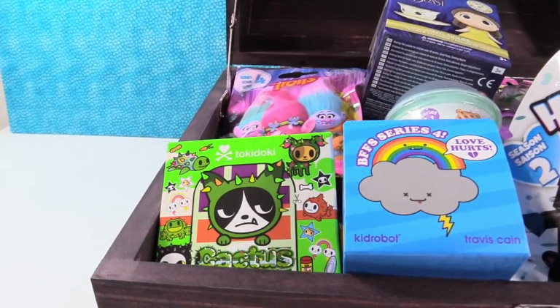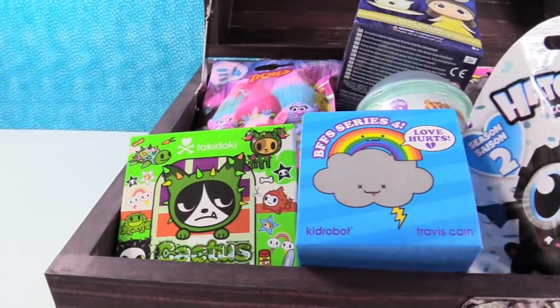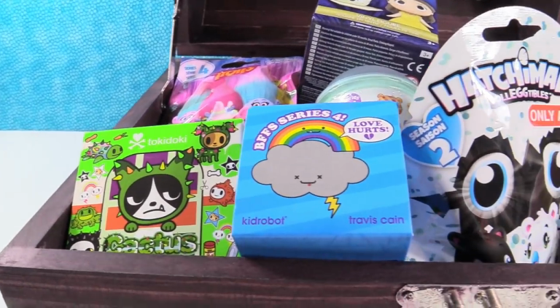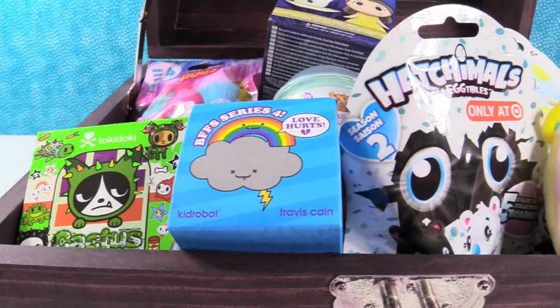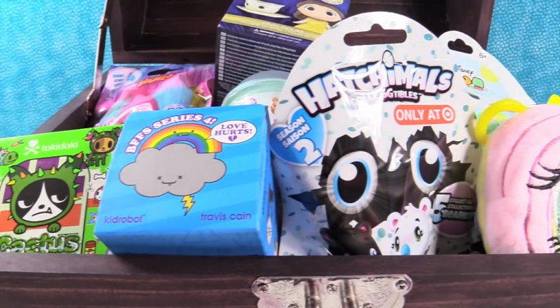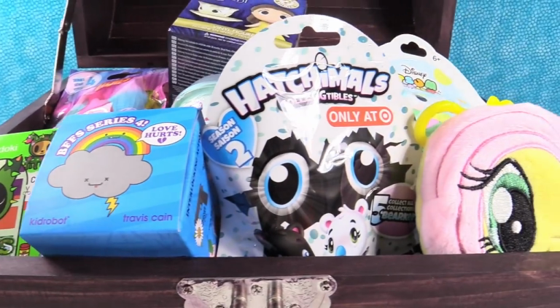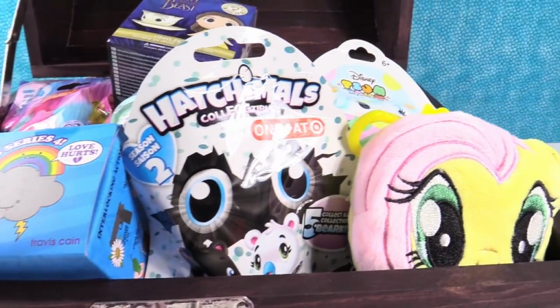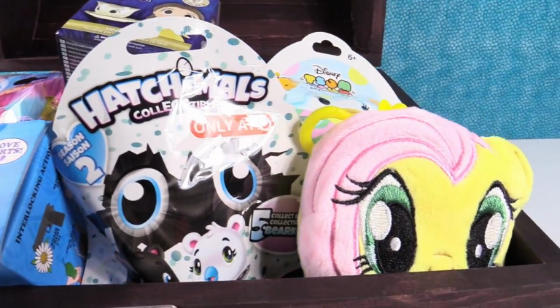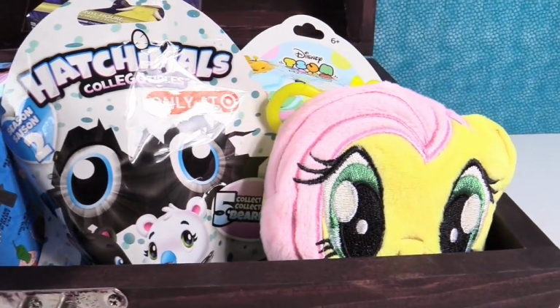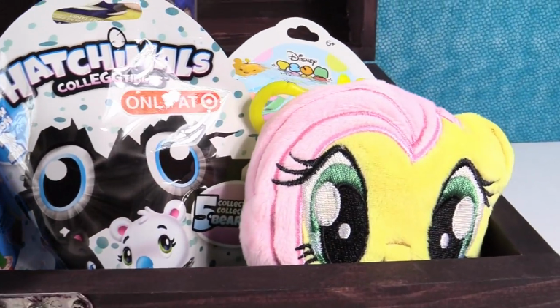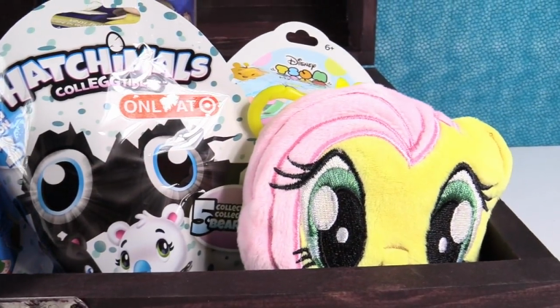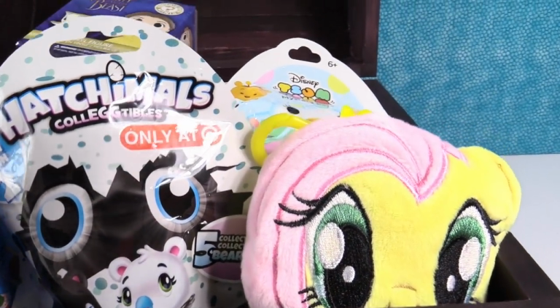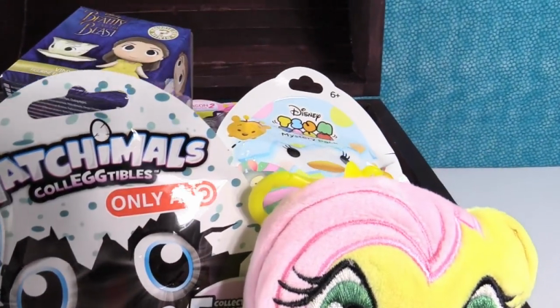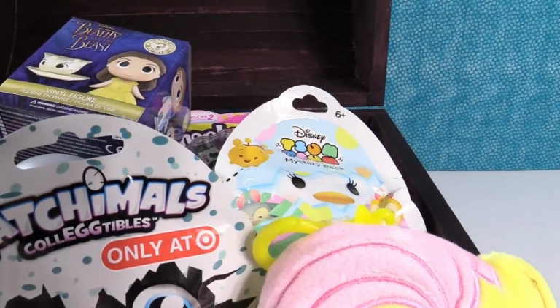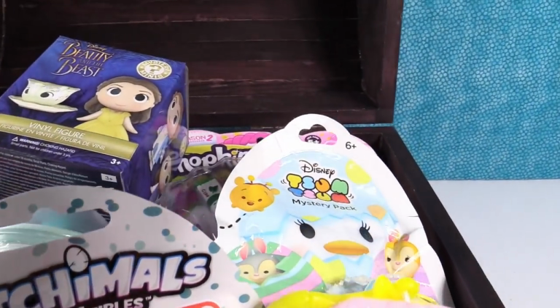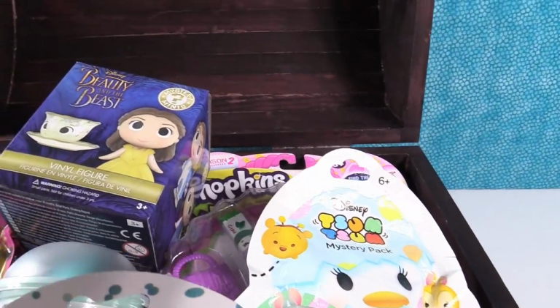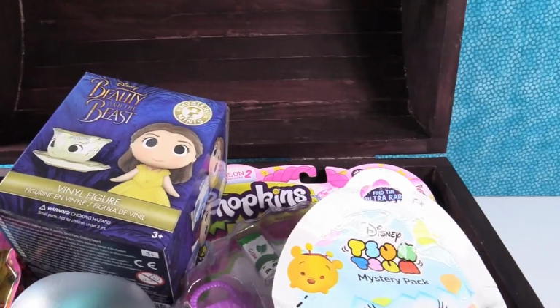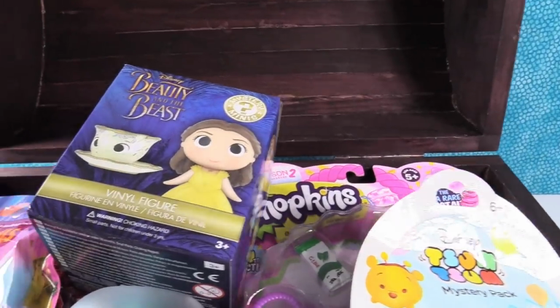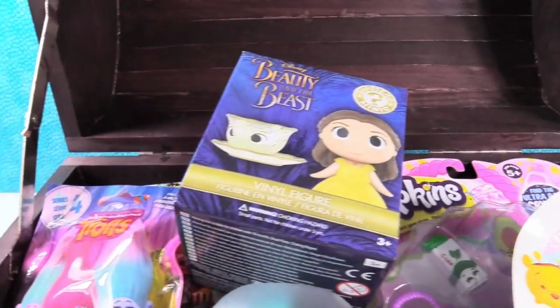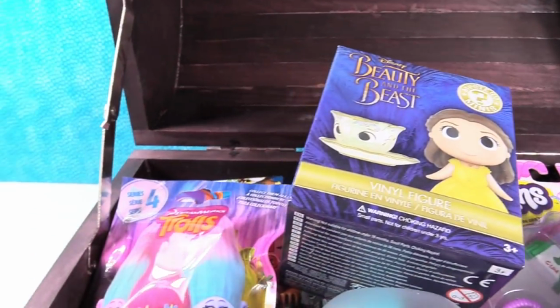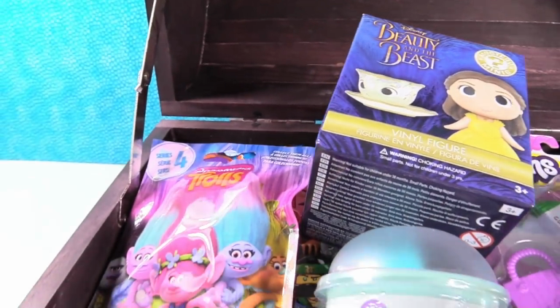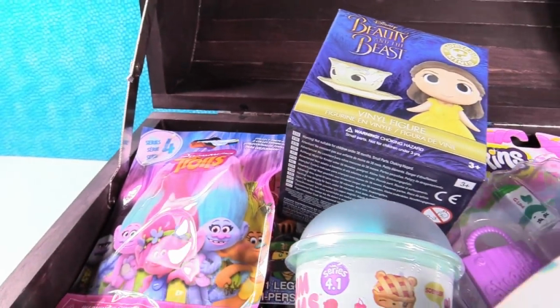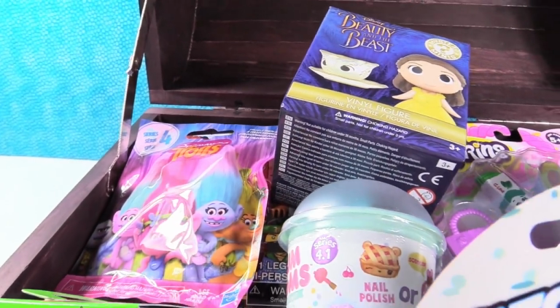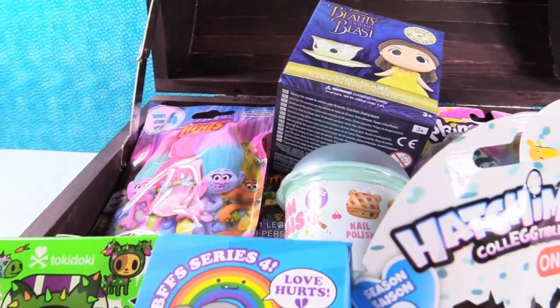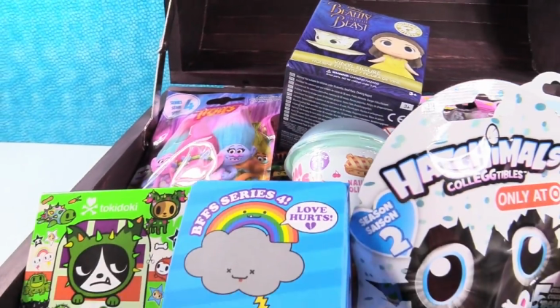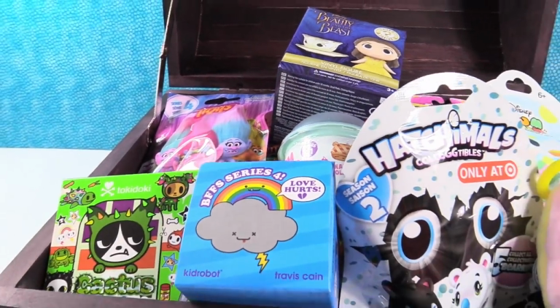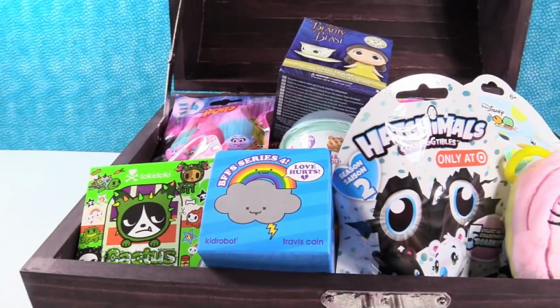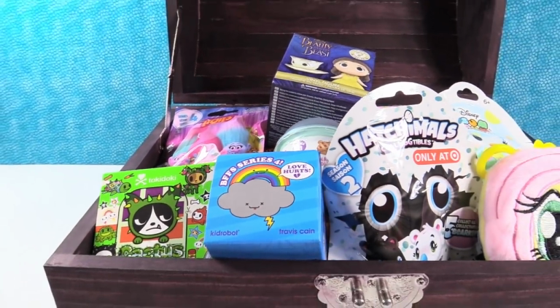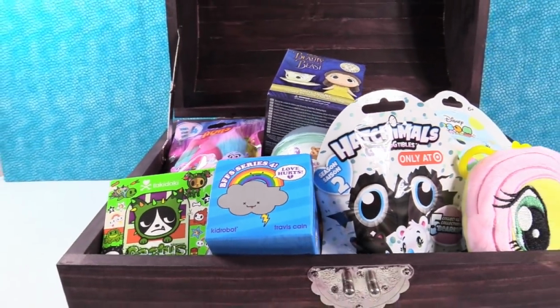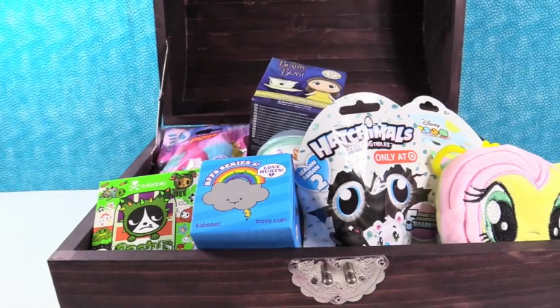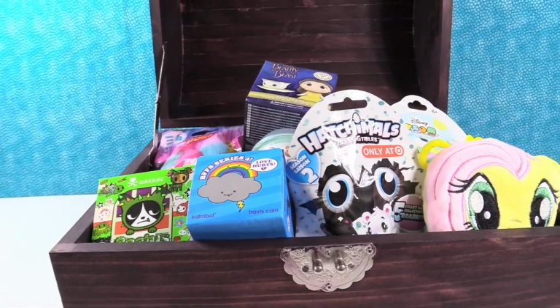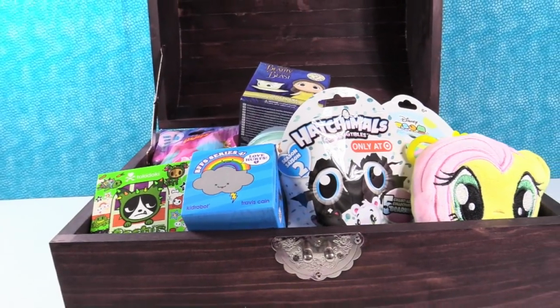I see cactus pets and BFFs, Hatchimals, My Little Pony, nookity cute little Fluttershy, Tsum Tsums, Beauty and the Beast, Shopkins, Trolls, Num Noms. Lots of stuff. Let's go ahead and unload this treasure and get to opening.